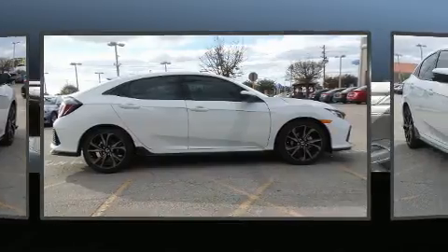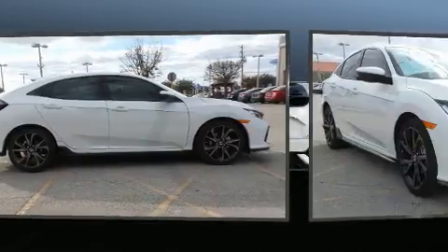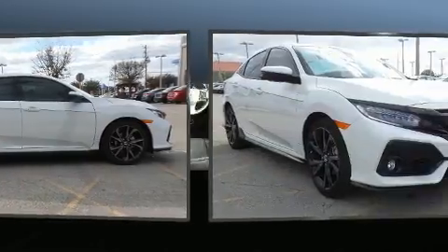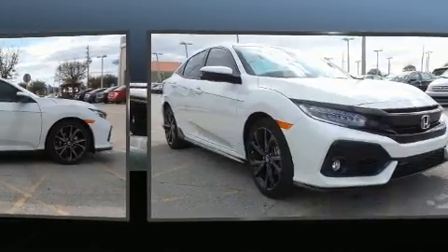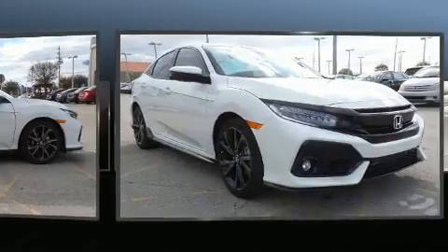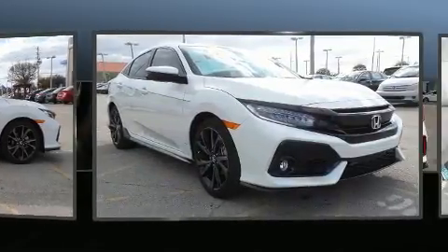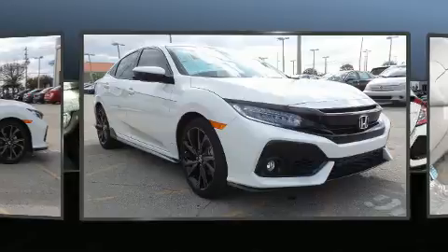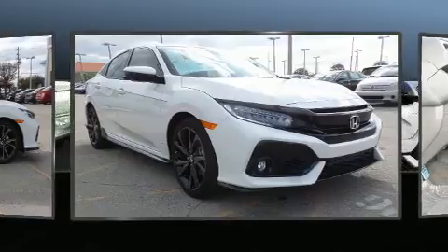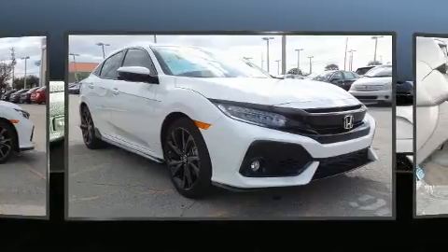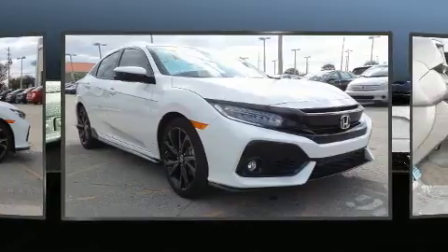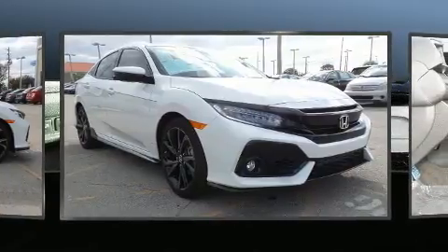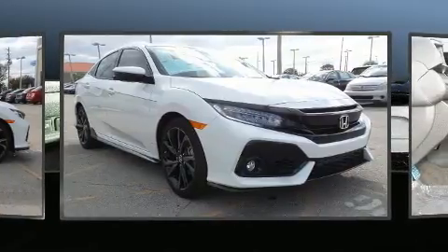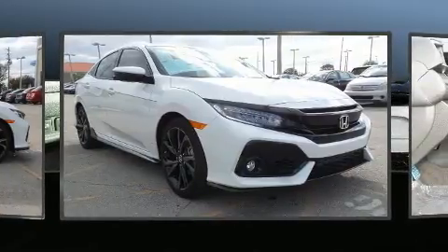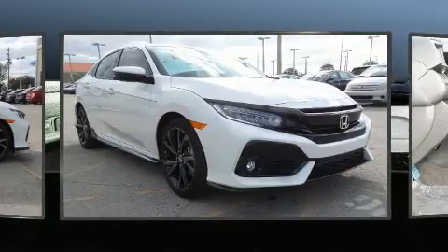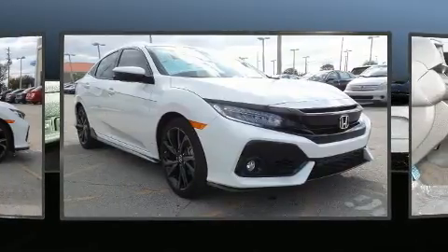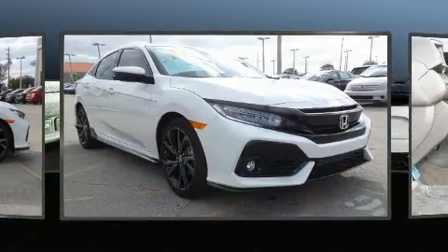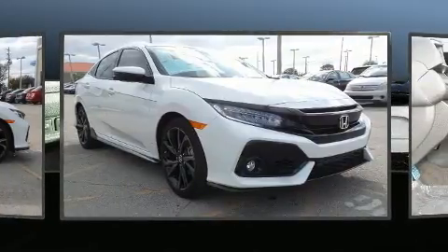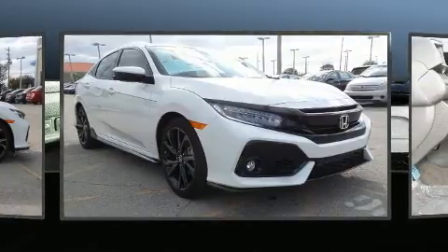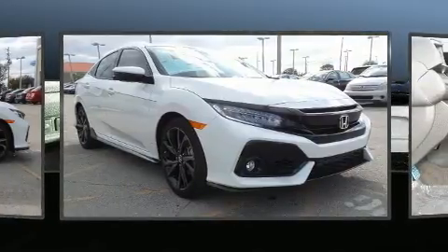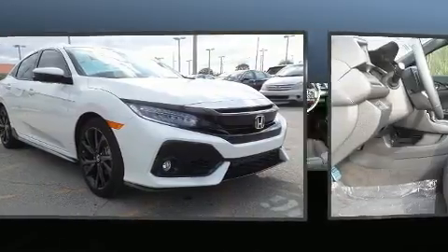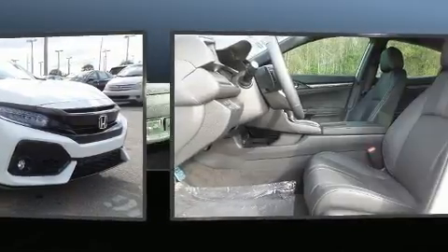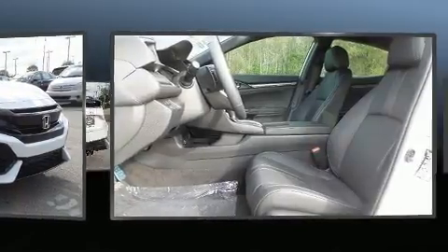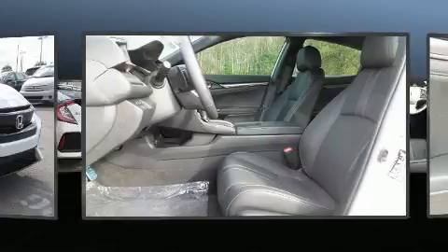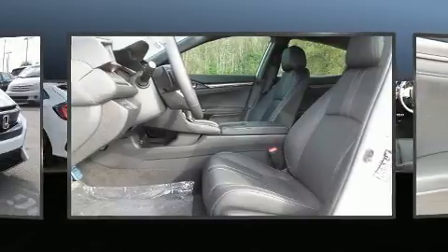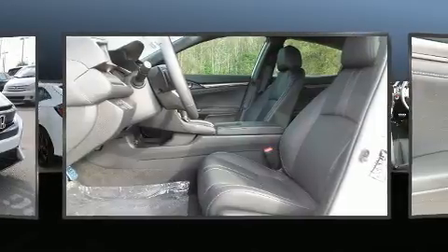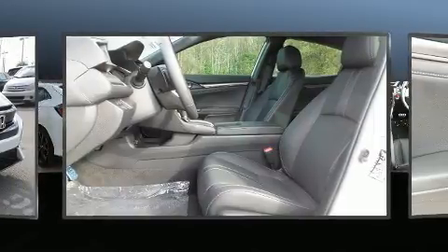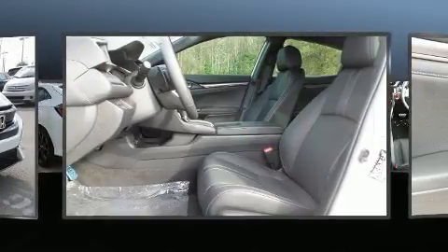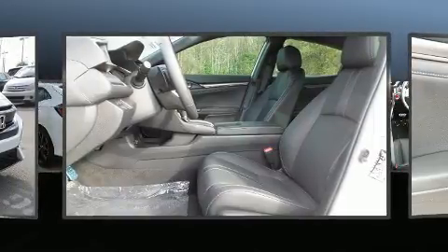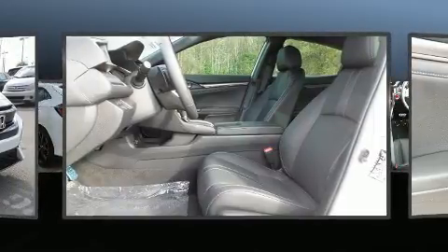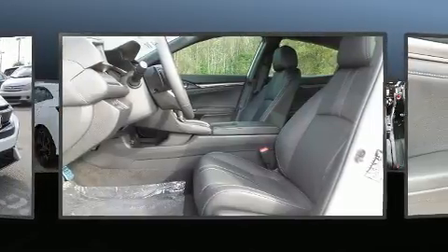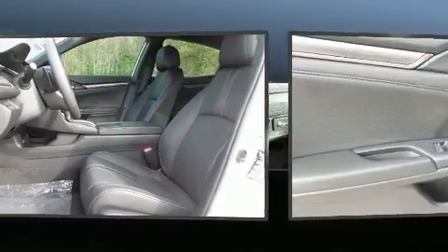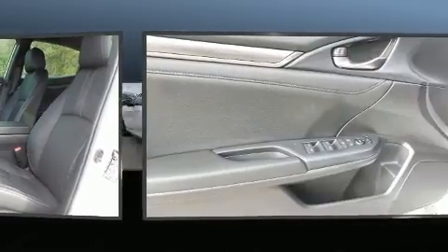Storage solutions are integrated throughout the interior, demonstrating thoughtful attention to detail. Rear passengers enjoy the seat heating functionality, keeping them warm during the winter months.